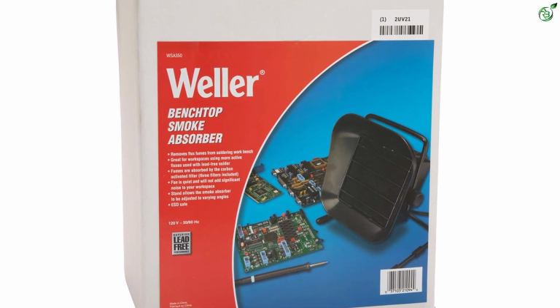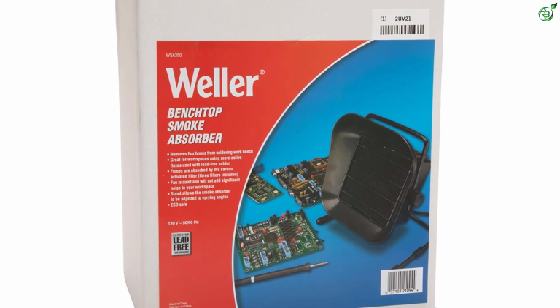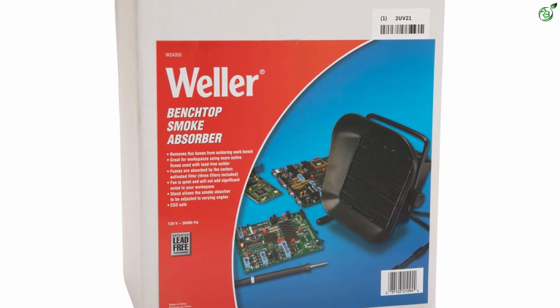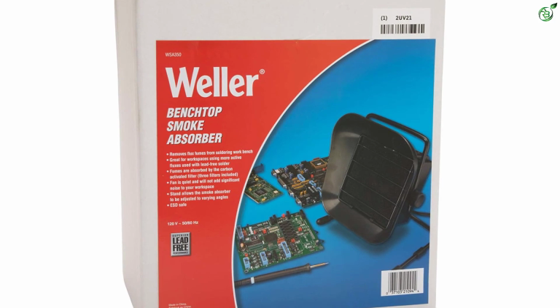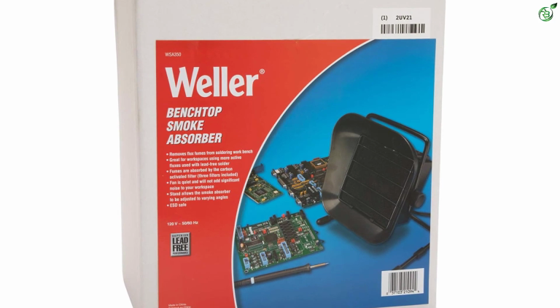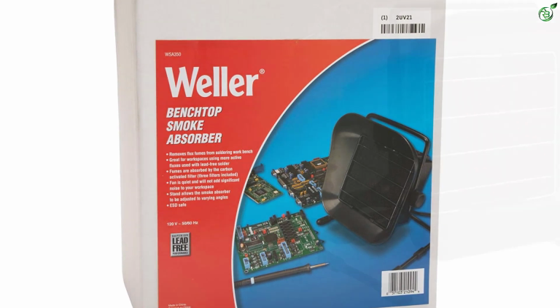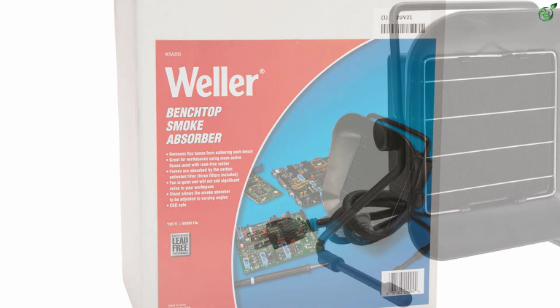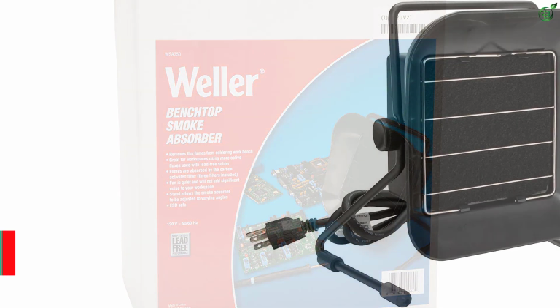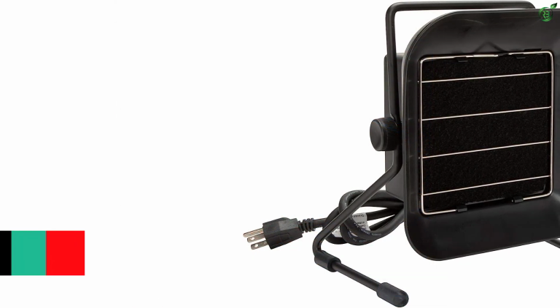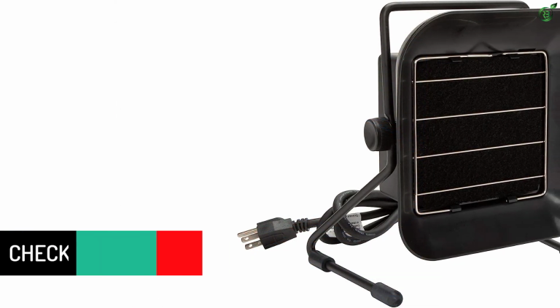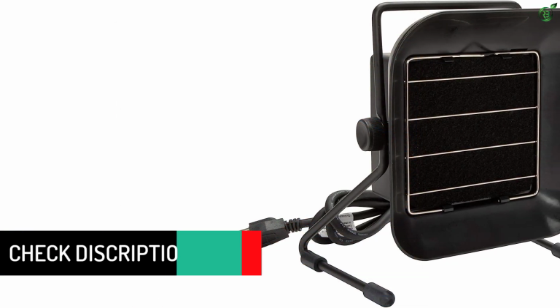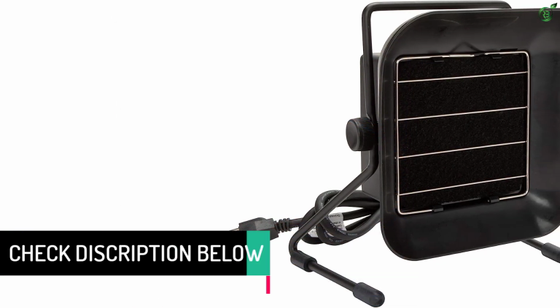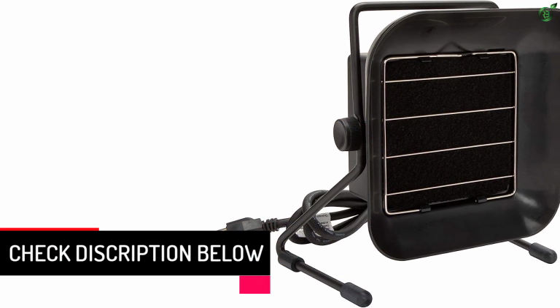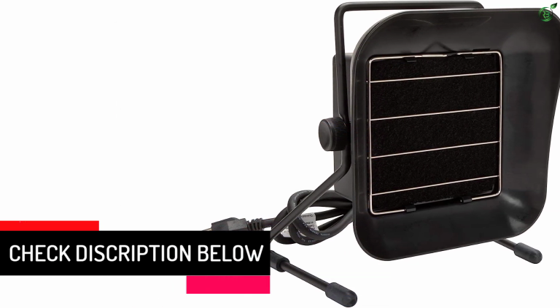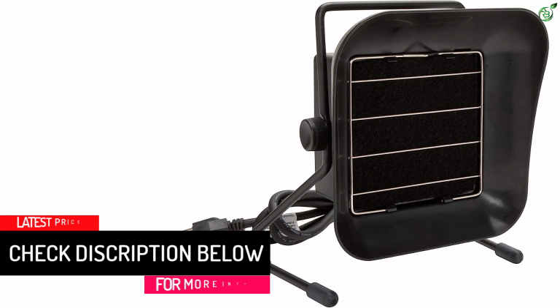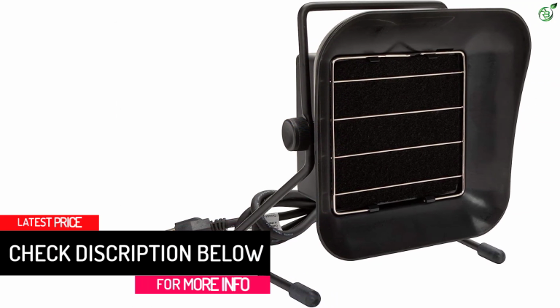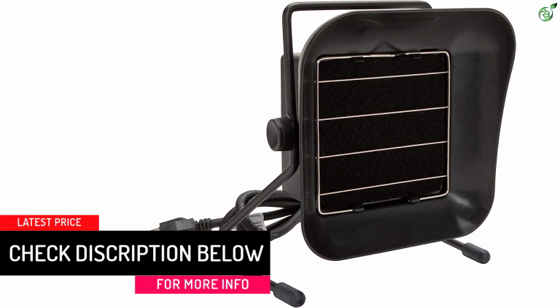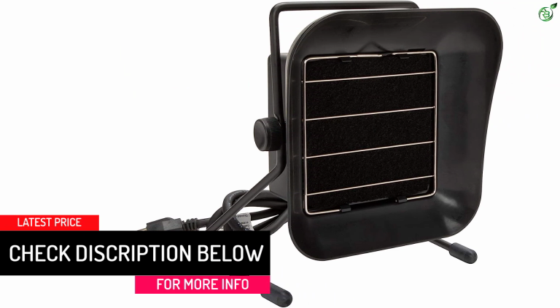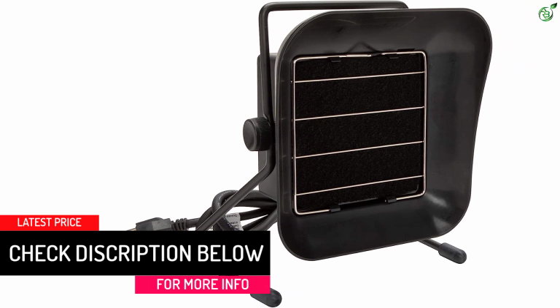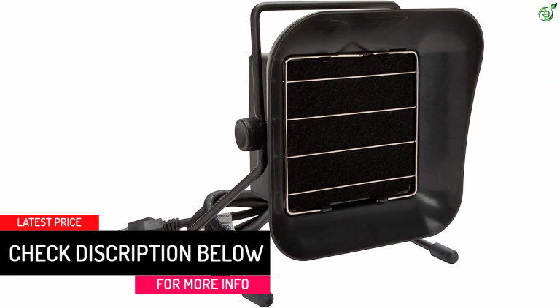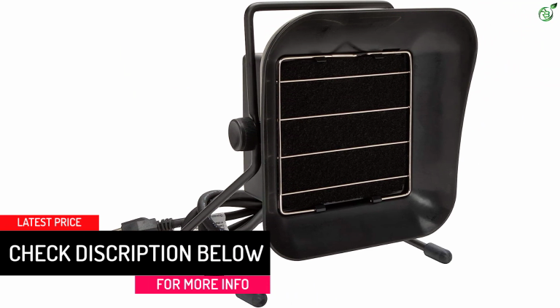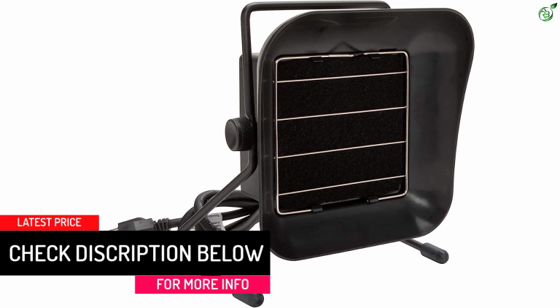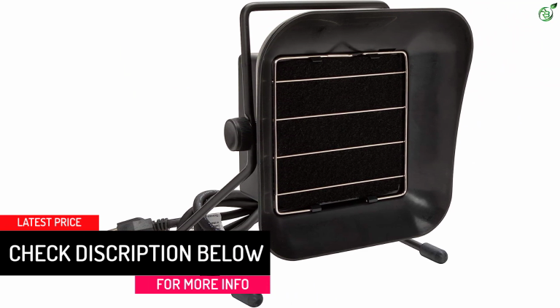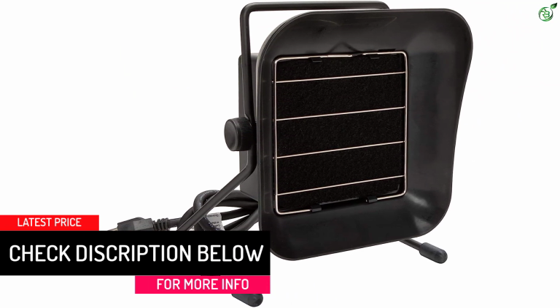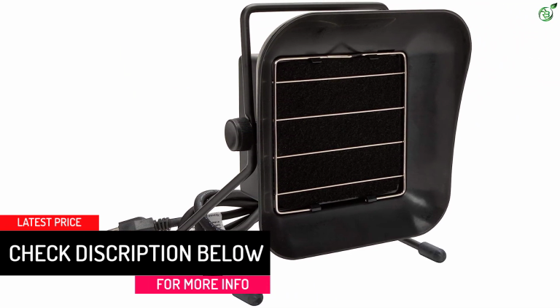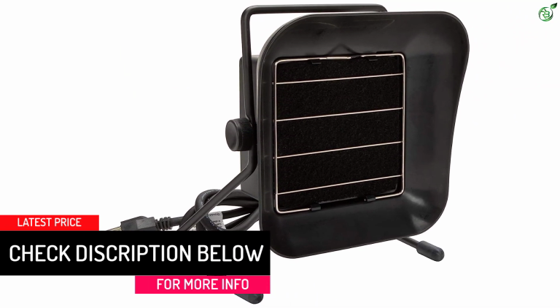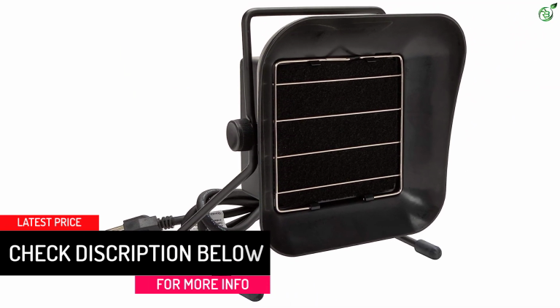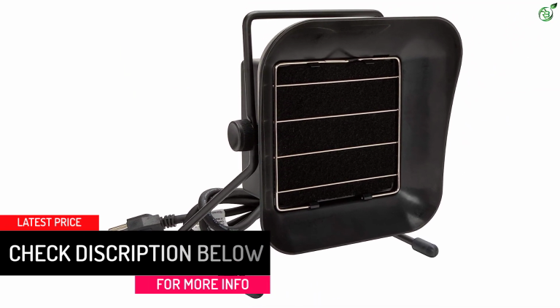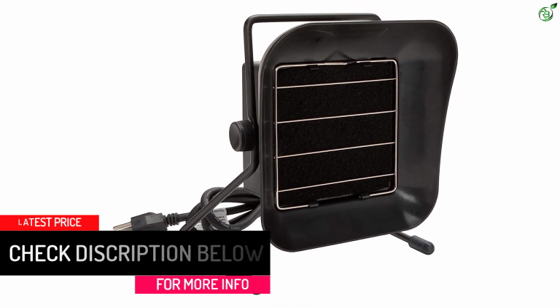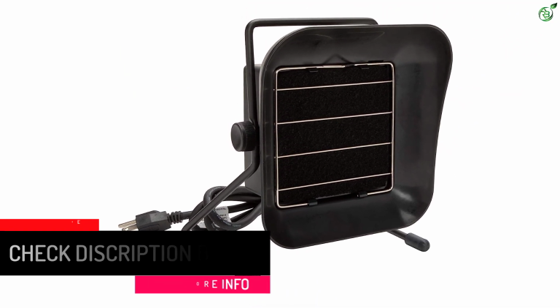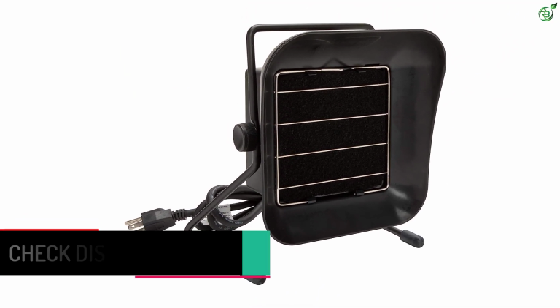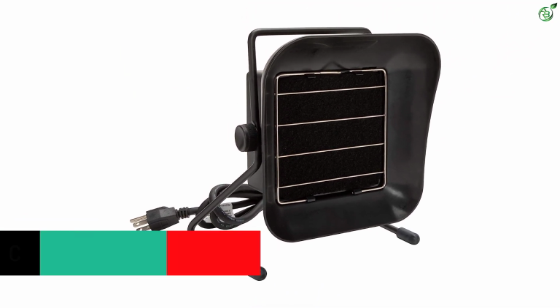Thankfully, you can still expect excellent performance from it, thanks to its 107 CFM airflow rating. Just like its soldering irons, this solder smoke absorber also comes with a seven-year warranty, making it highly reliable and ideal for long-term usage.